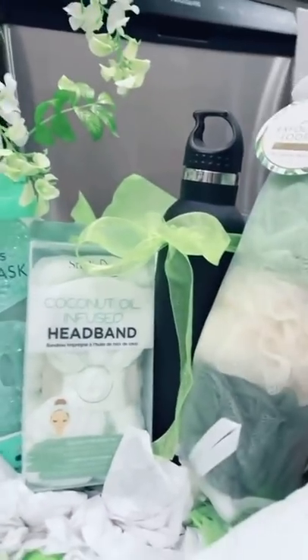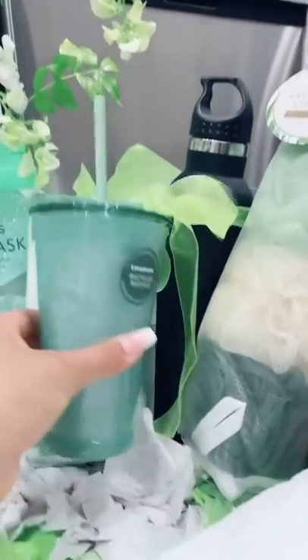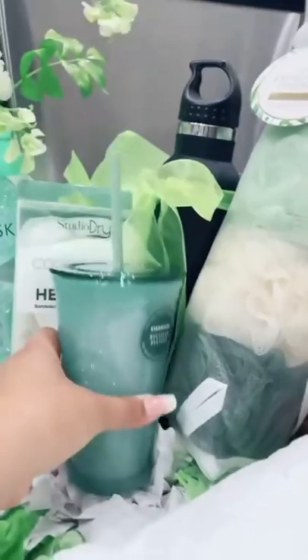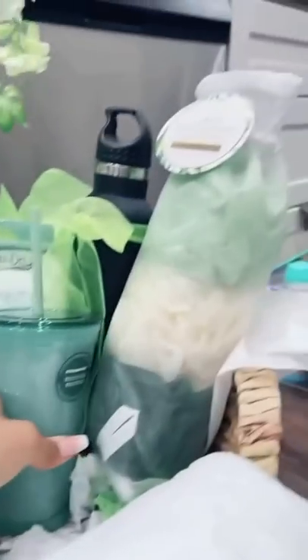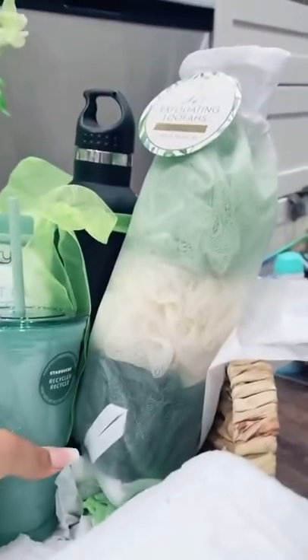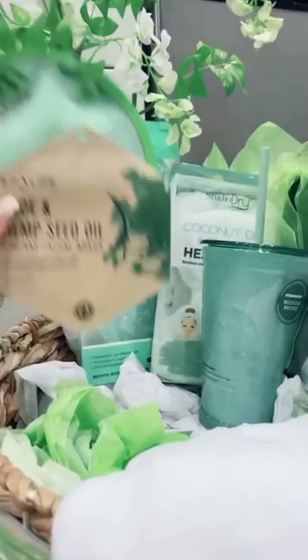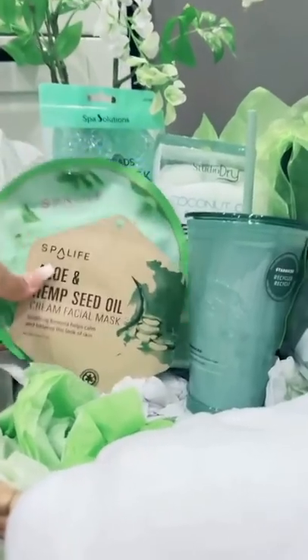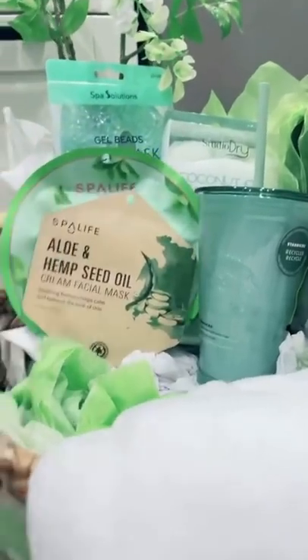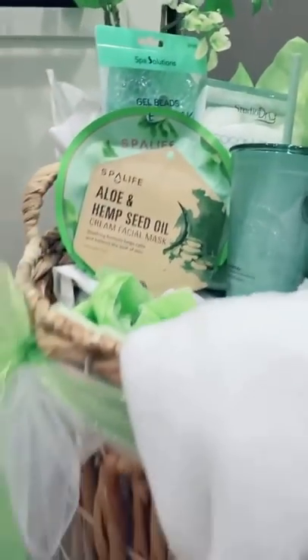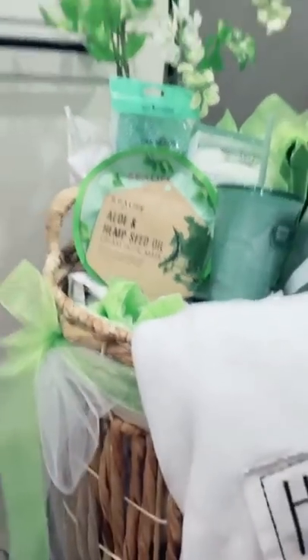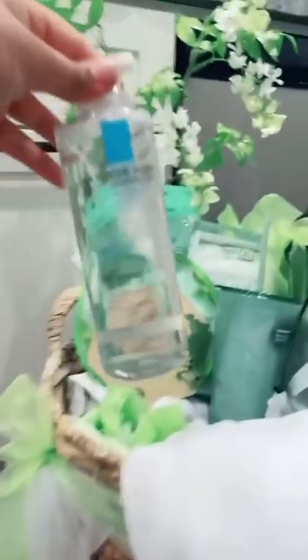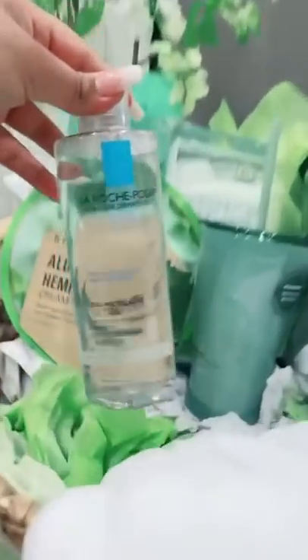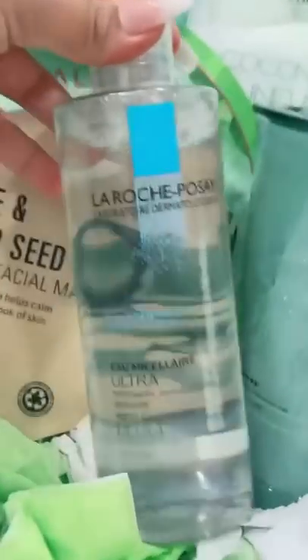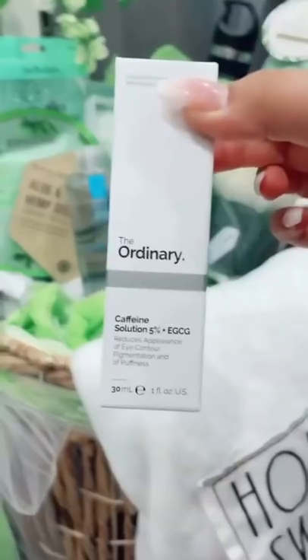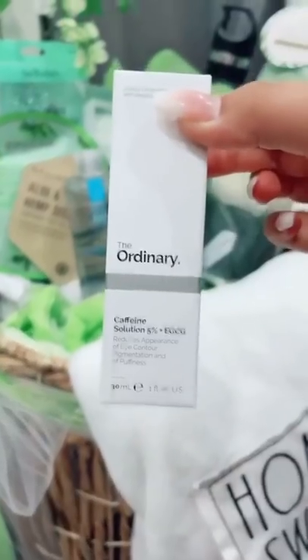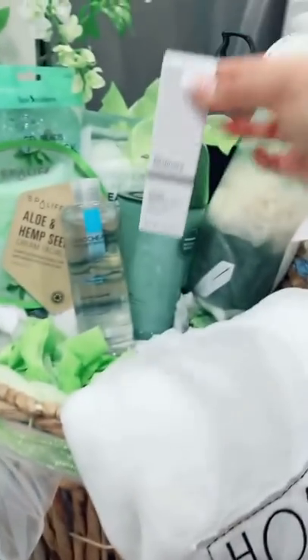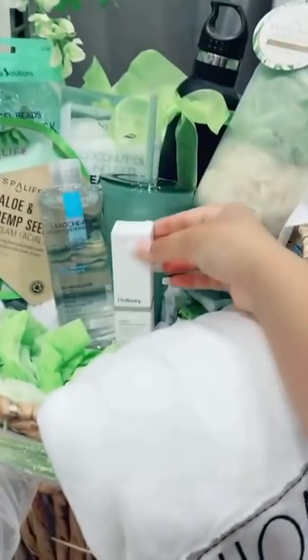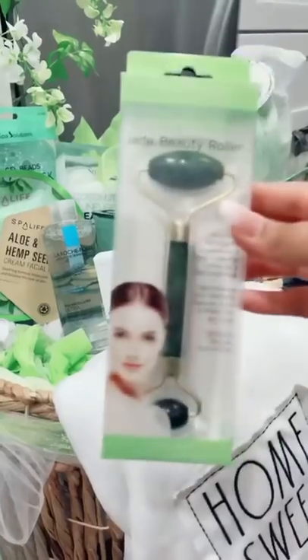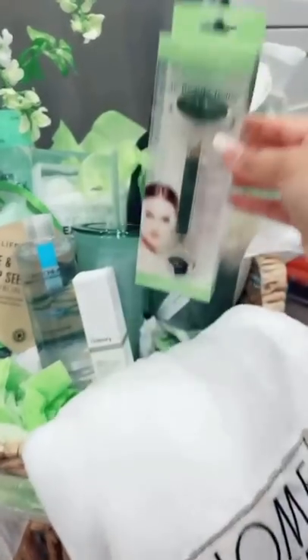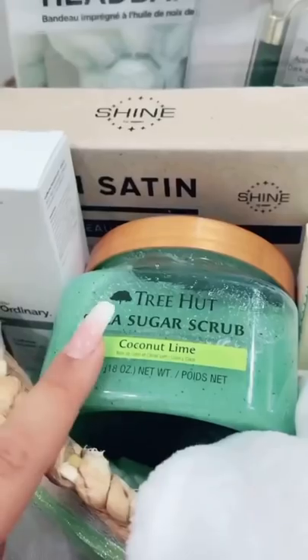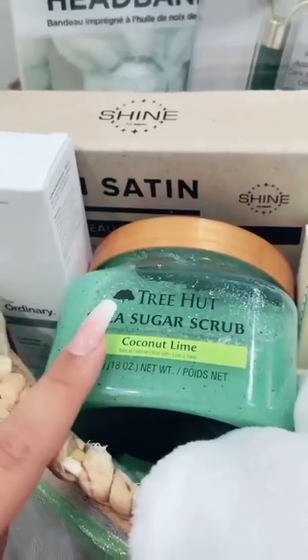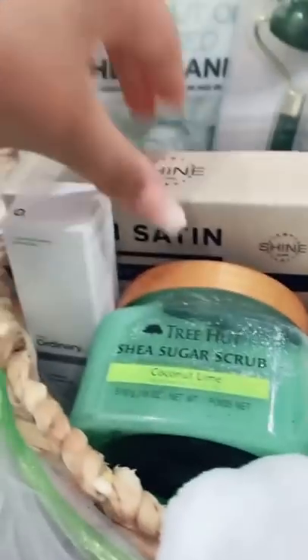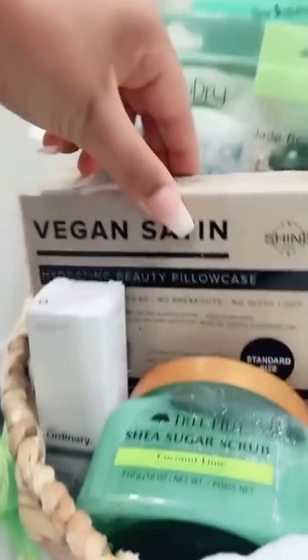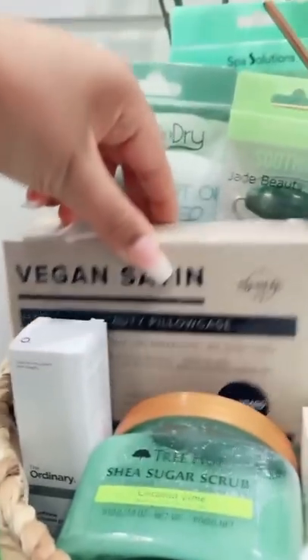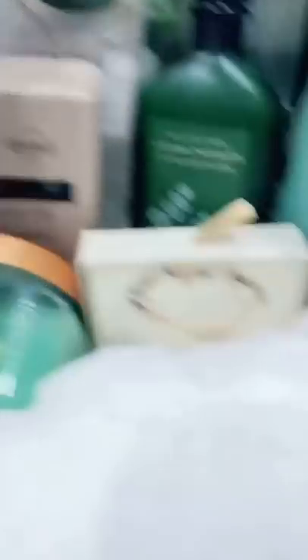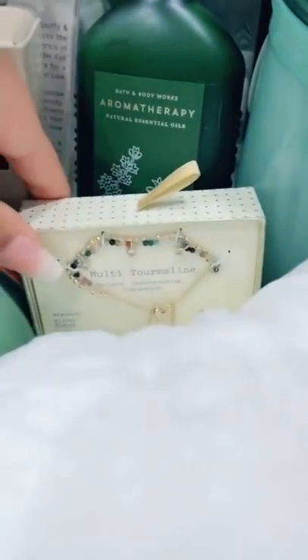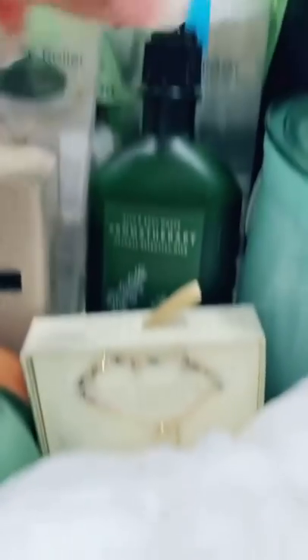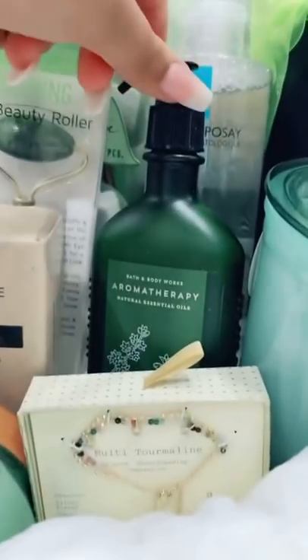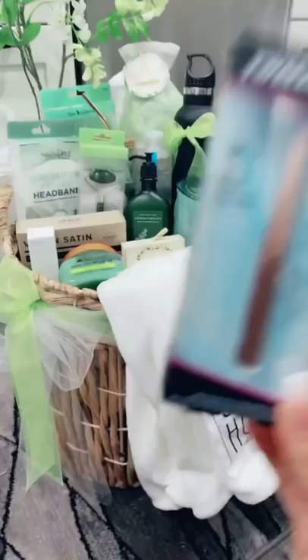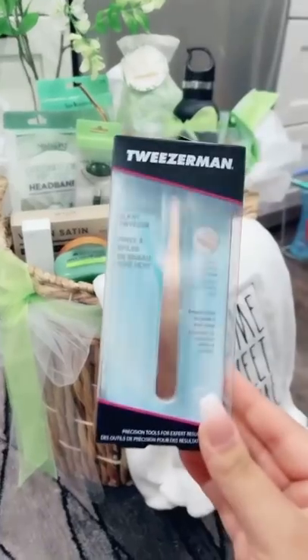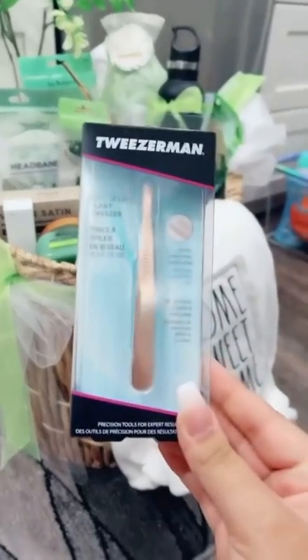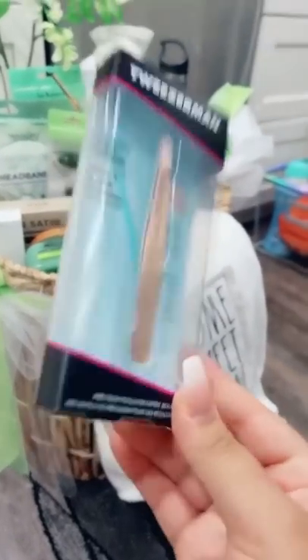I got her a bottle and a cup with a gift card in it, her loofah set, and I'm gonna put her onto my favorite micellar water. She didn't even know caffeine solution, a jade roller, and coconut lime sugar scrub.